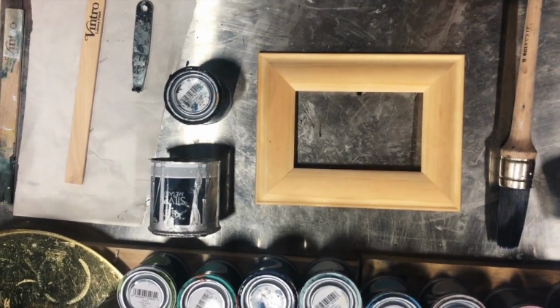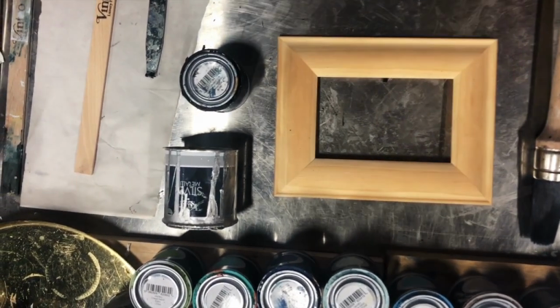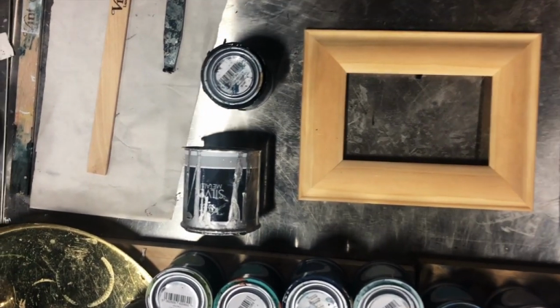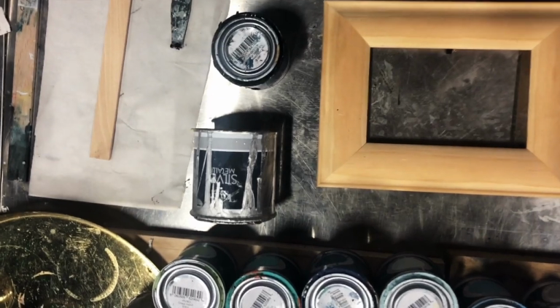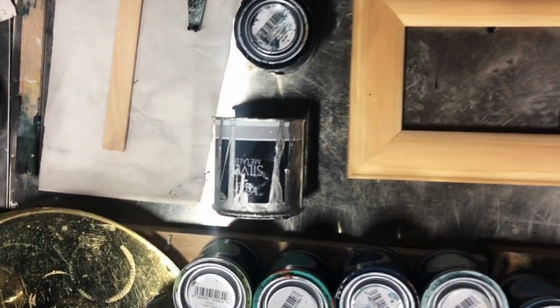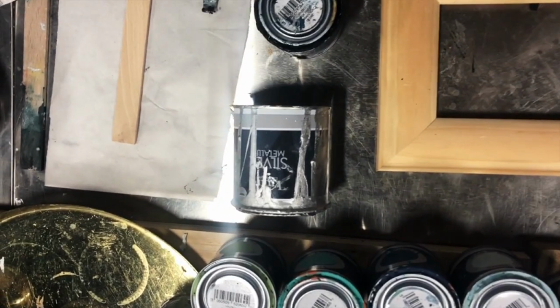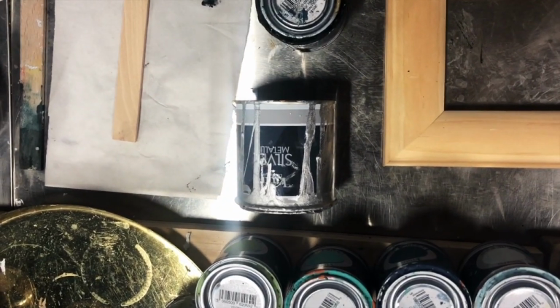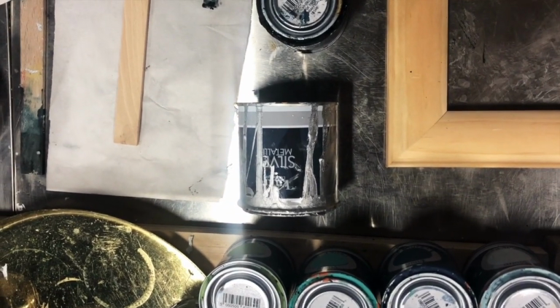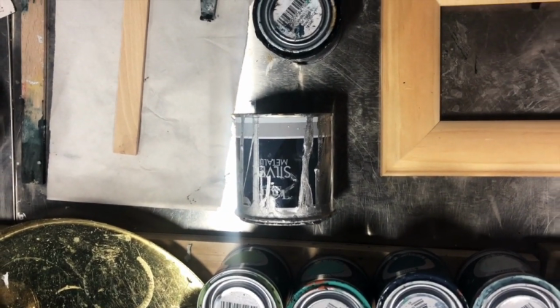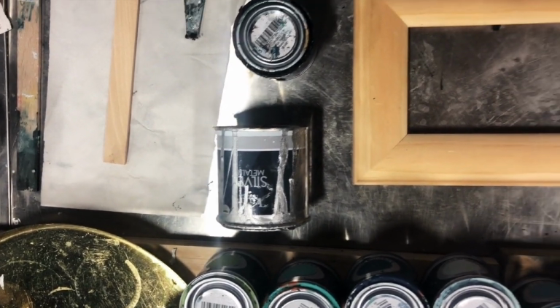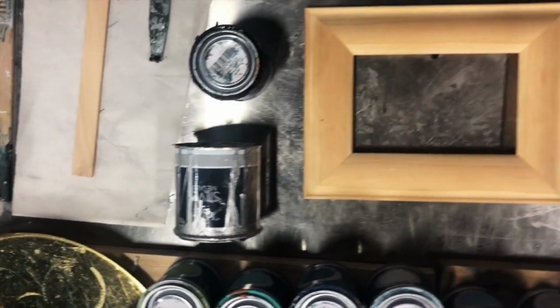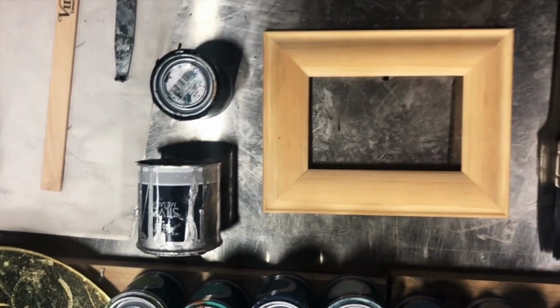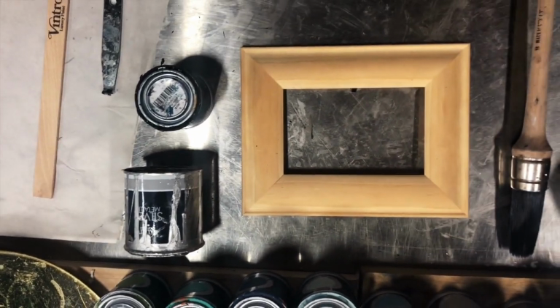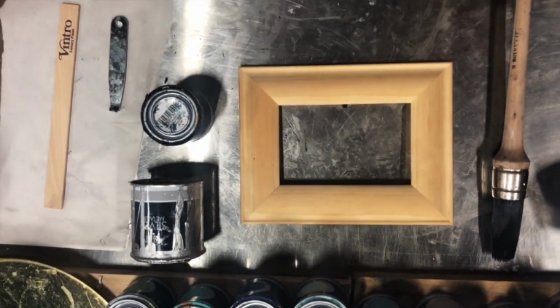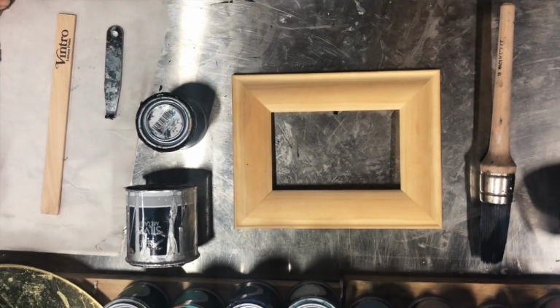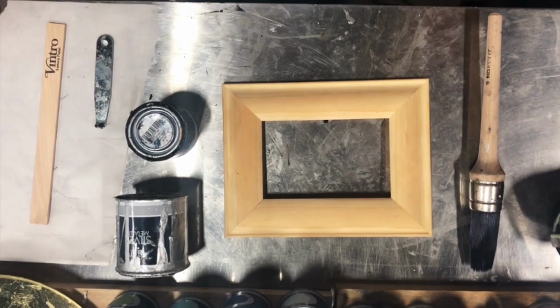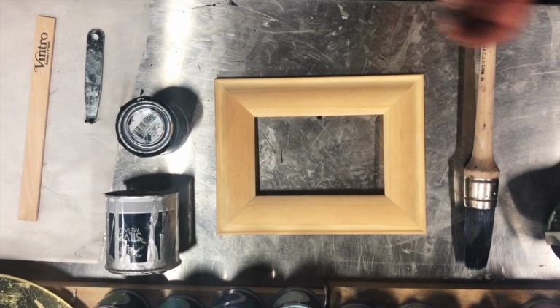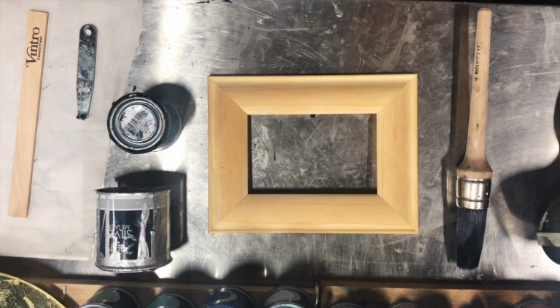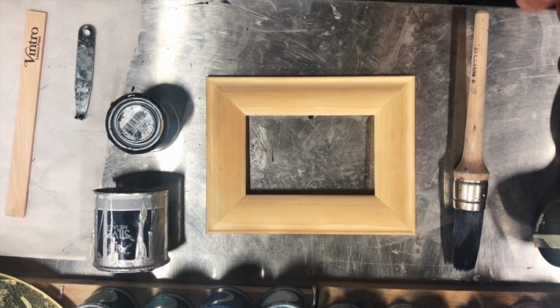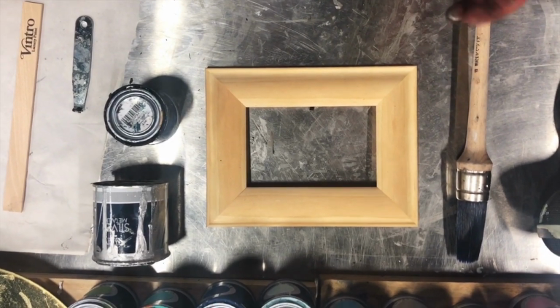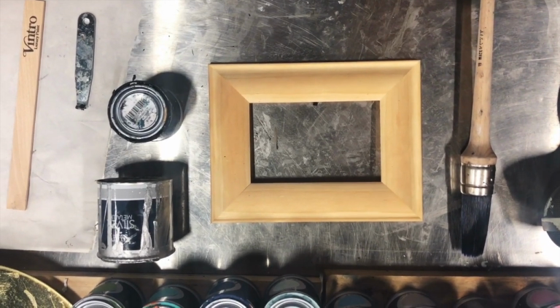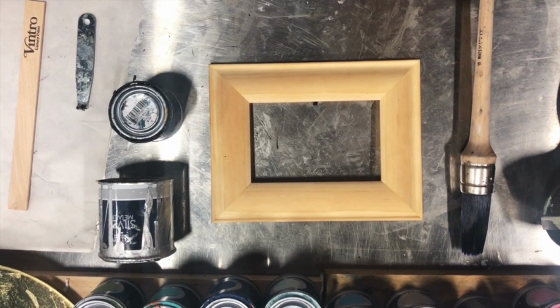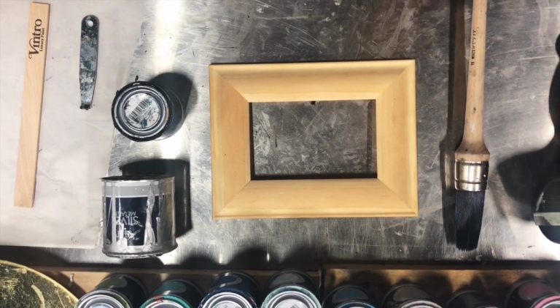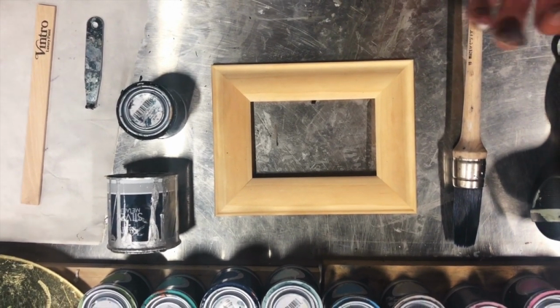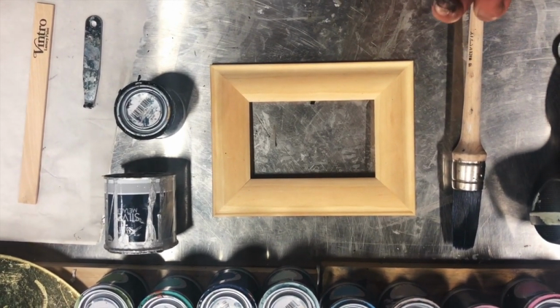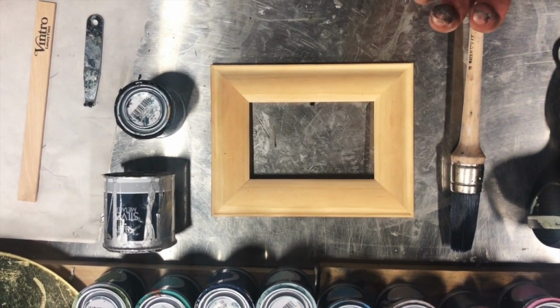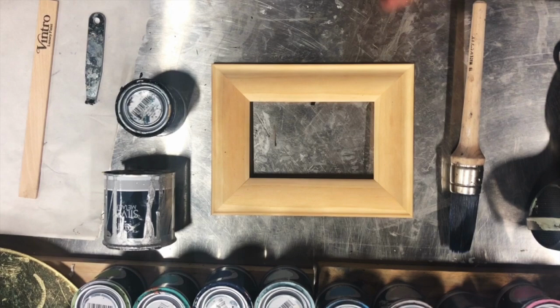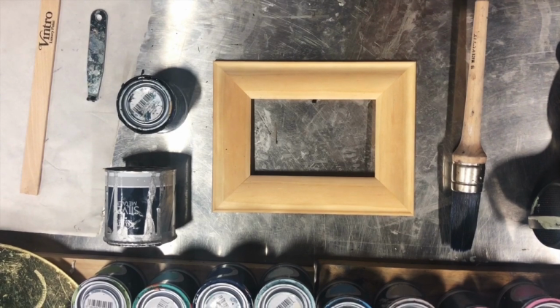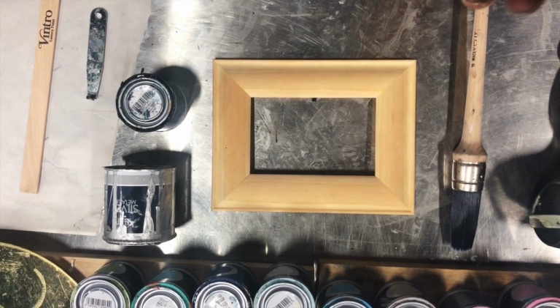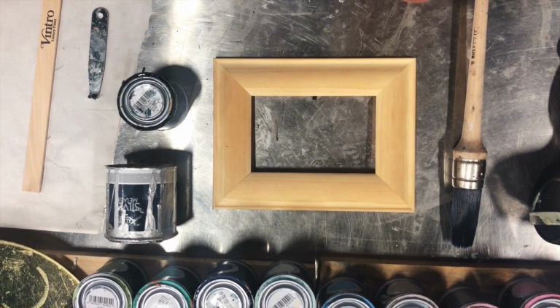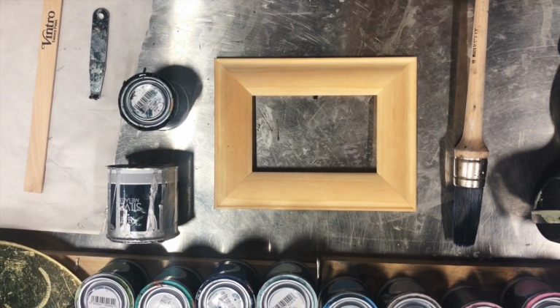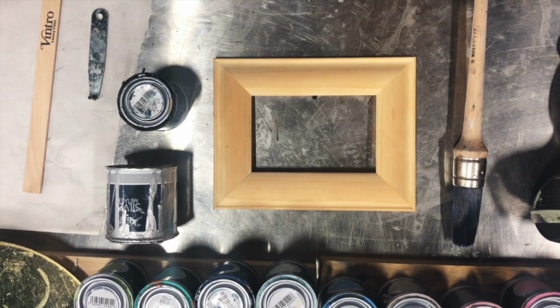Customers have been silver painting their bedside tables, their dressing tables, their frames, their decor. It's a beautiful silver metallic paint that is very, very easy to use.